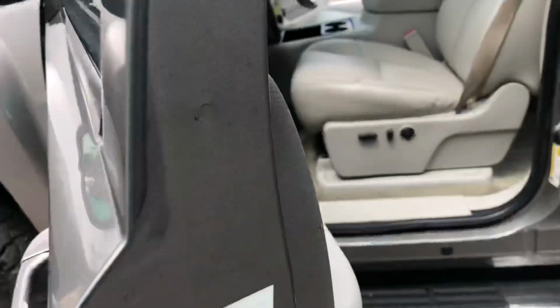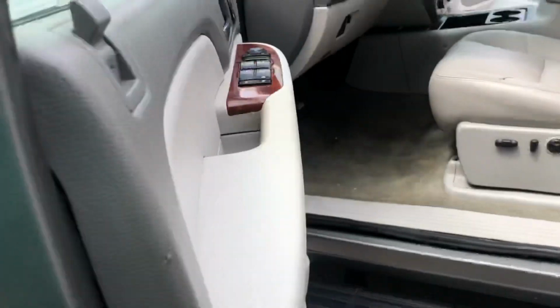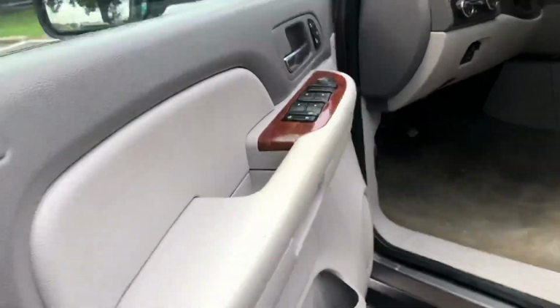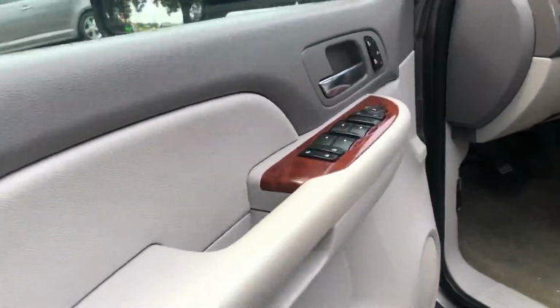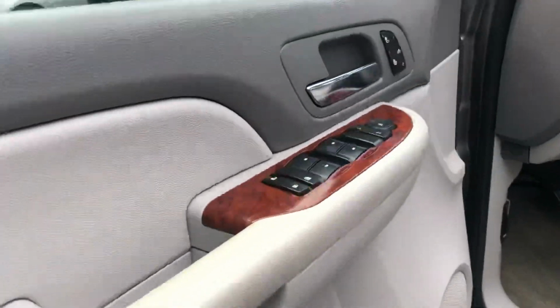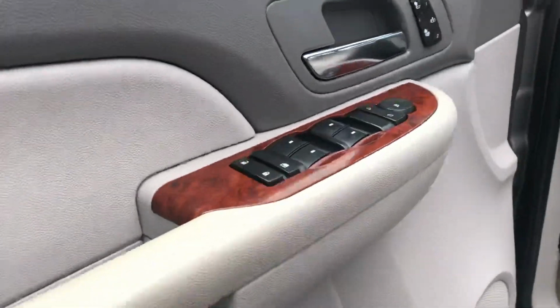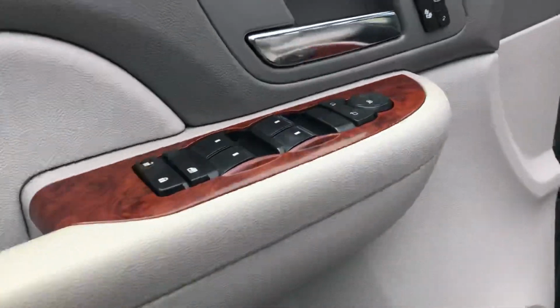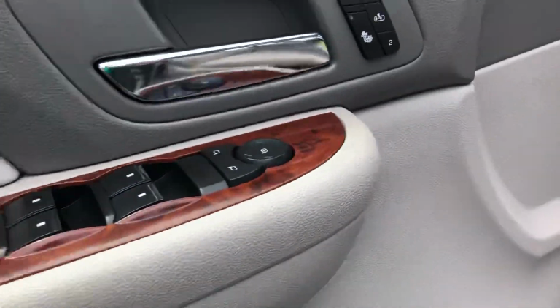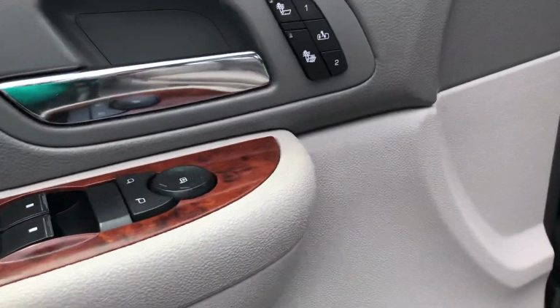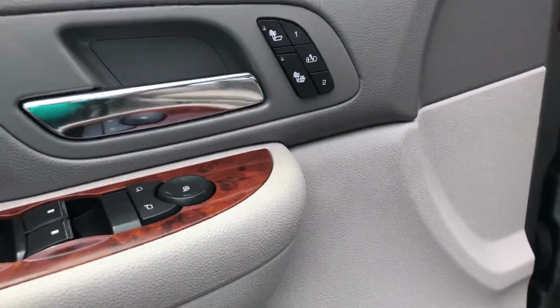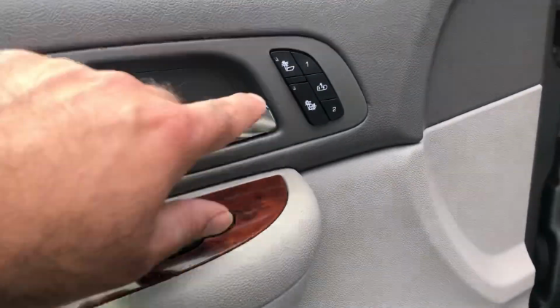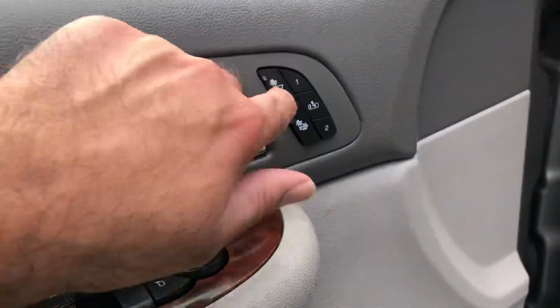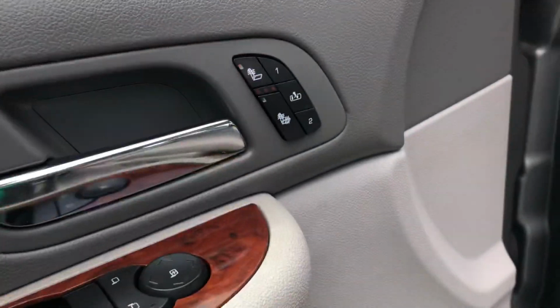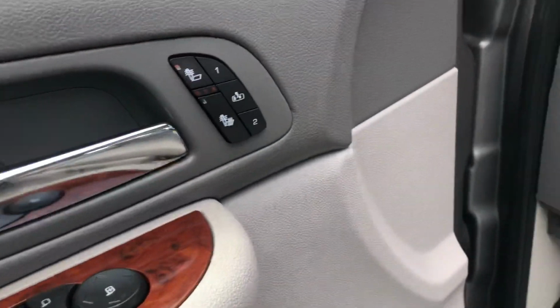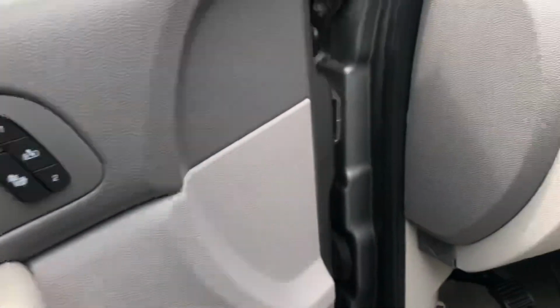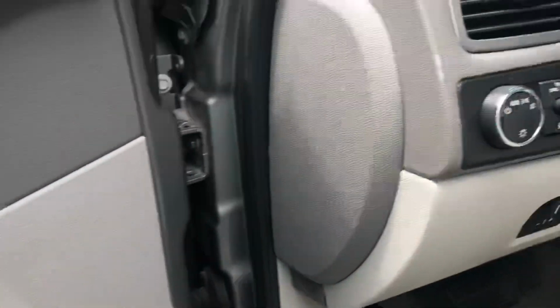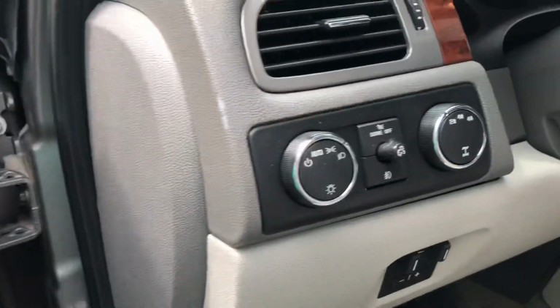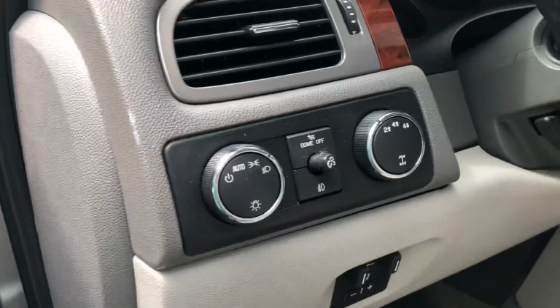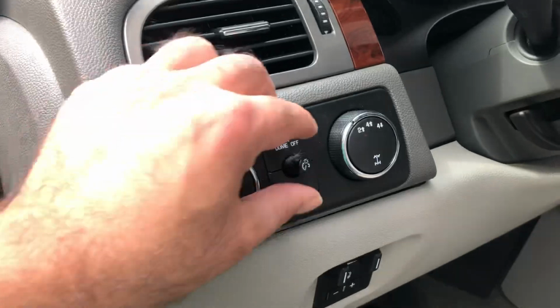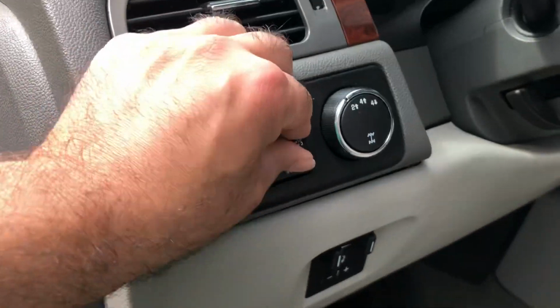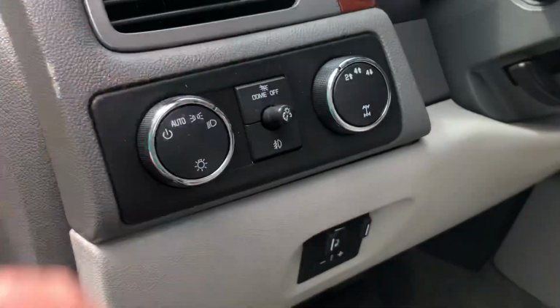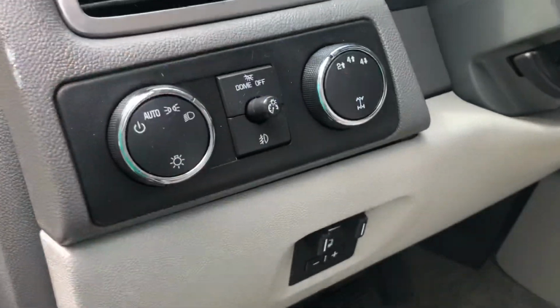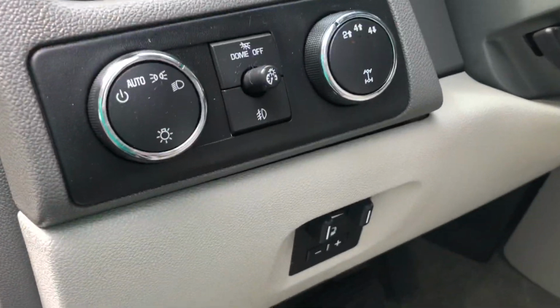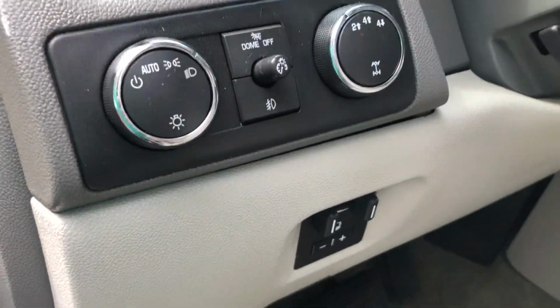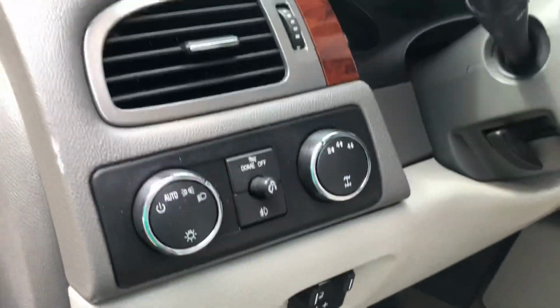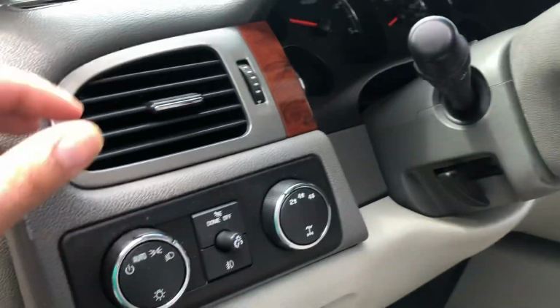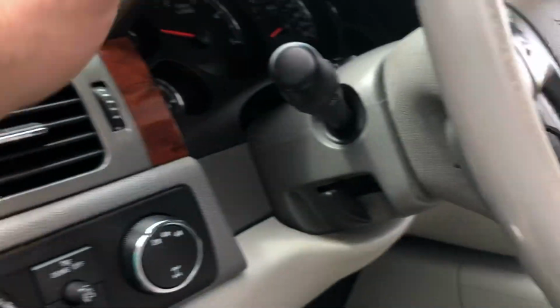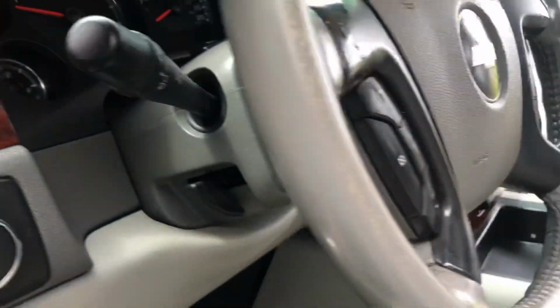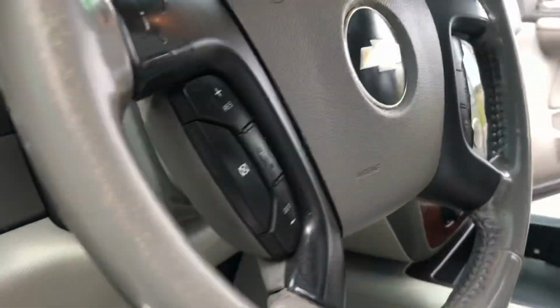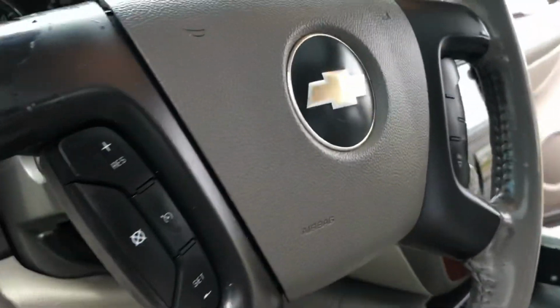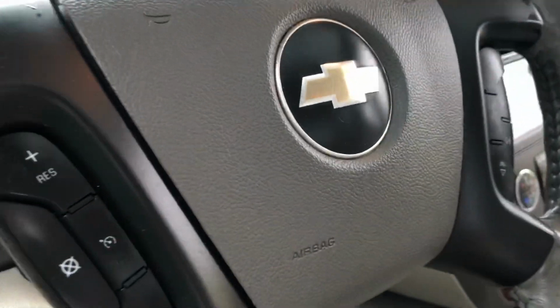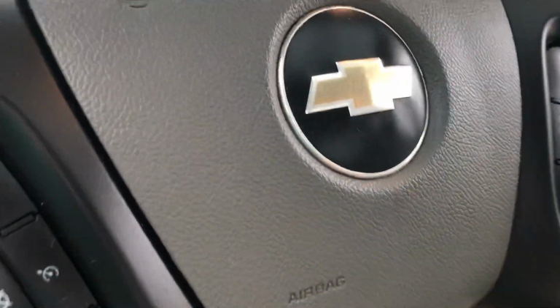With the LTZ trim, you've got pretty much every option available, including heated seats. Shift-on-the-fly four-wheel drive, integrated trailer brake controller, and steering-wheel audio controls.